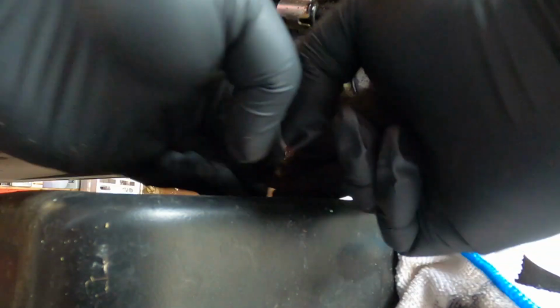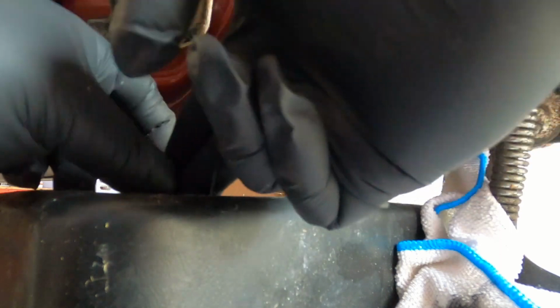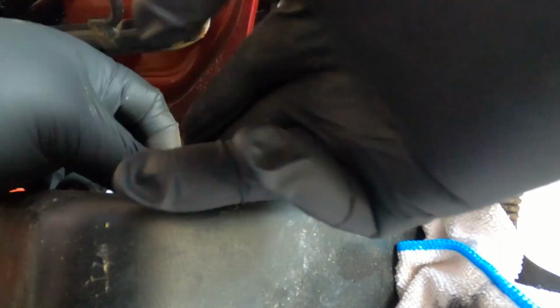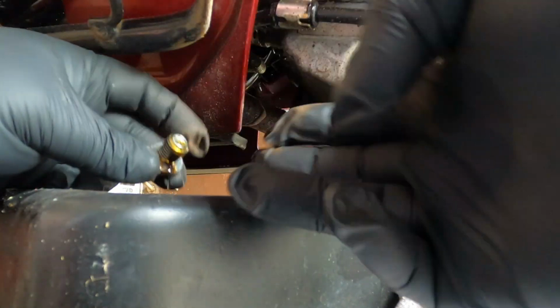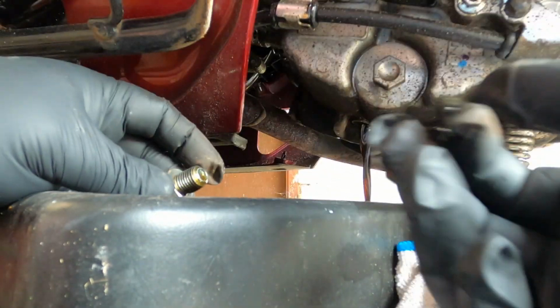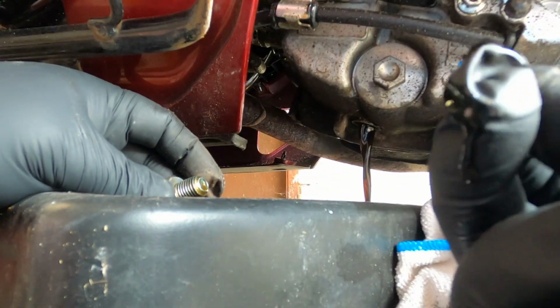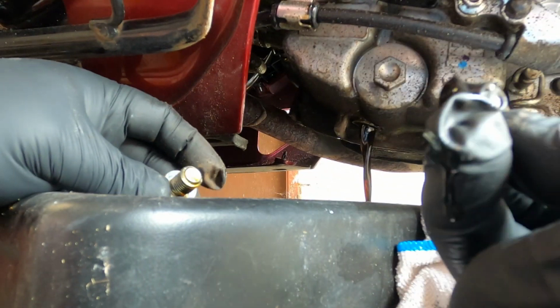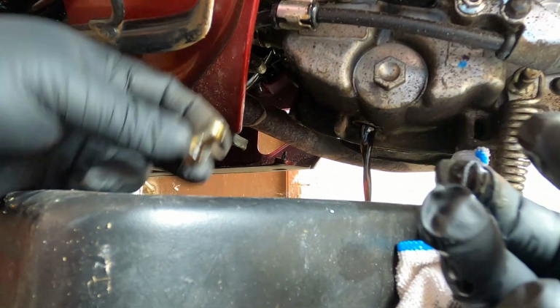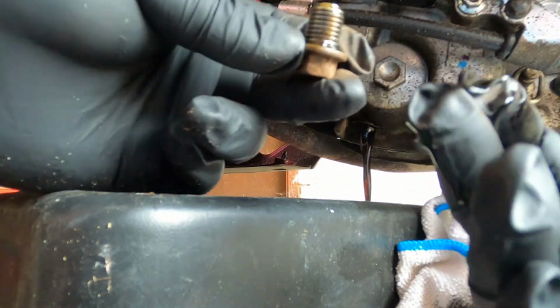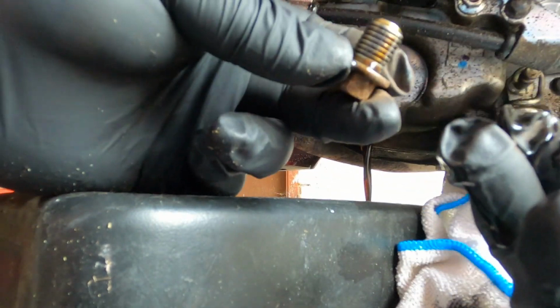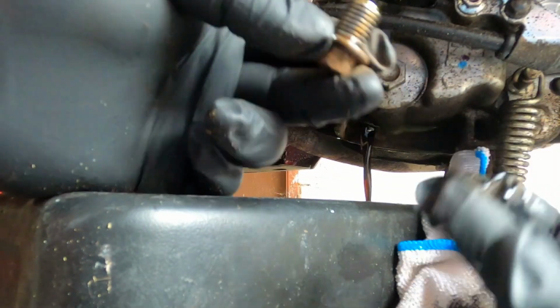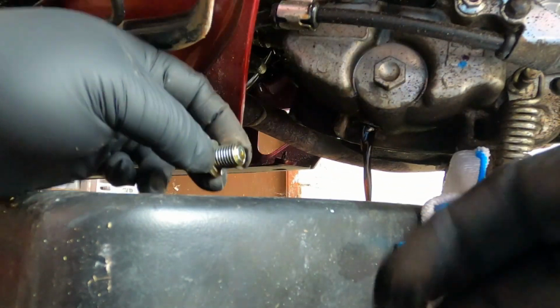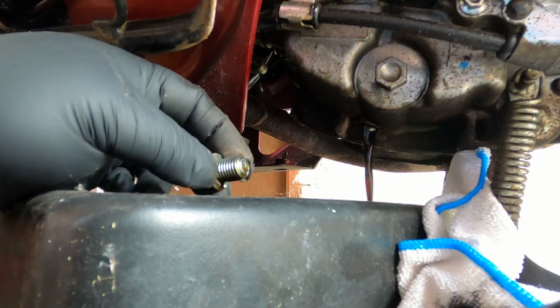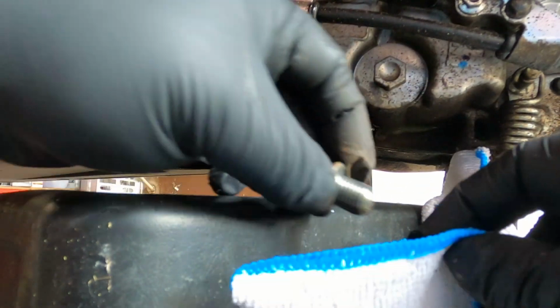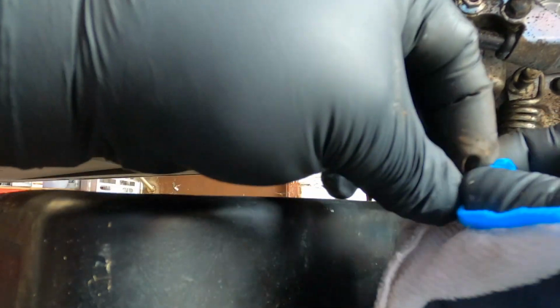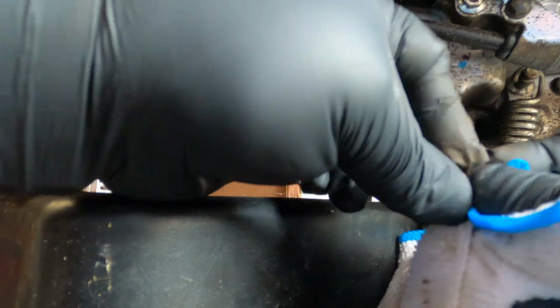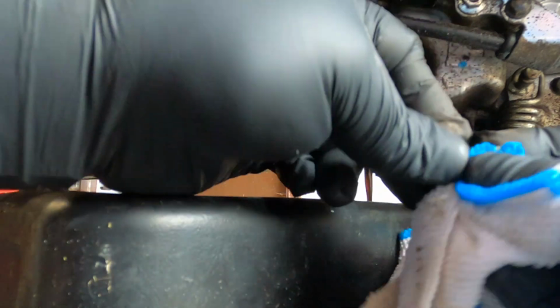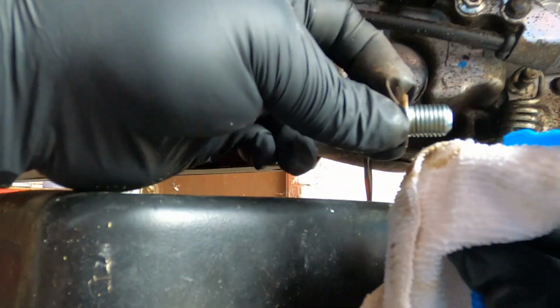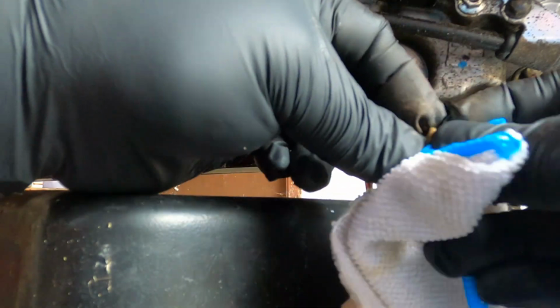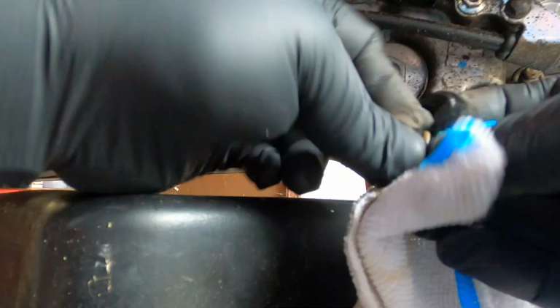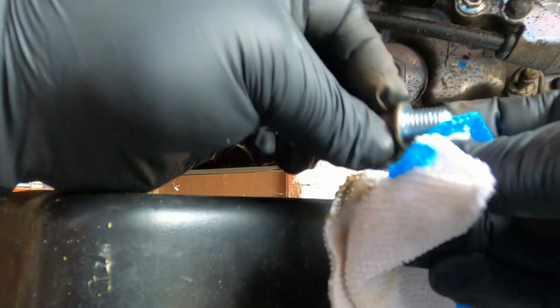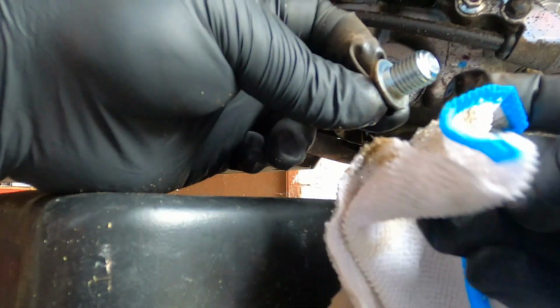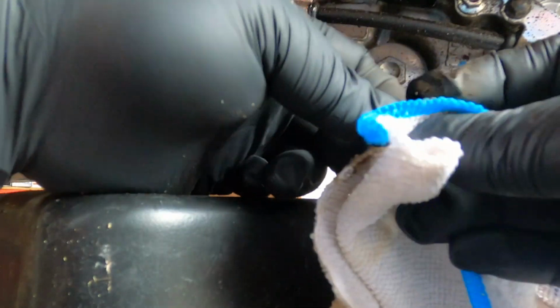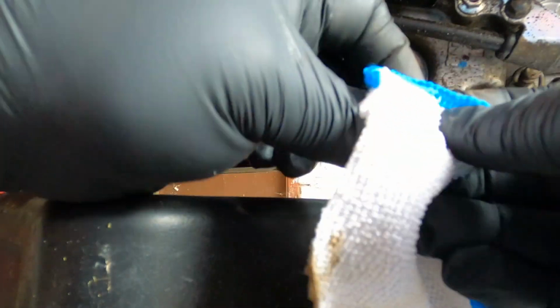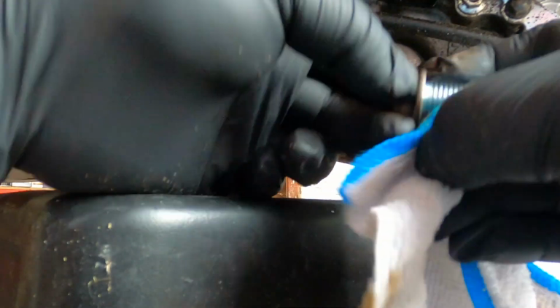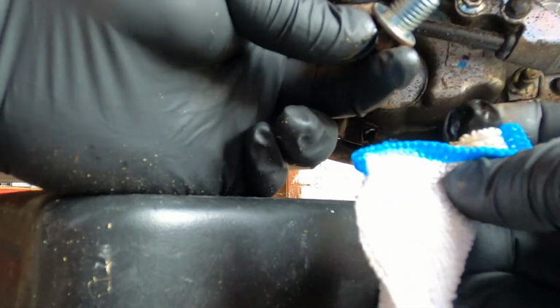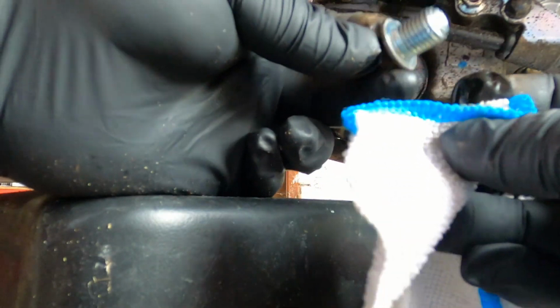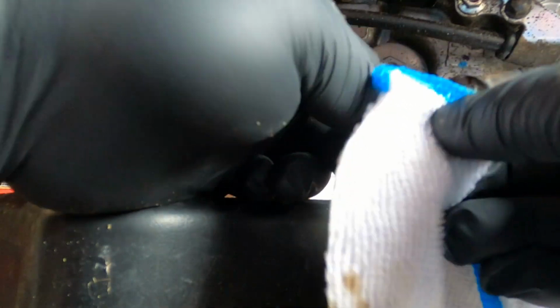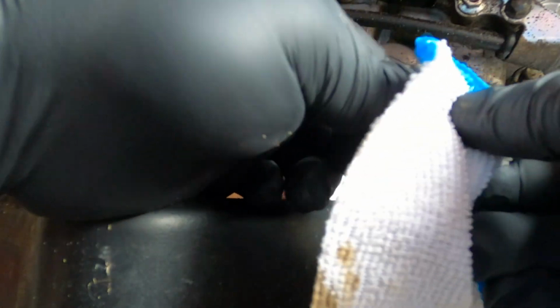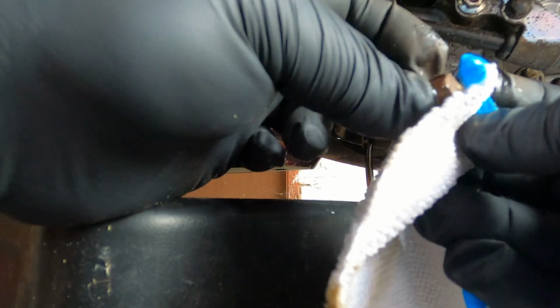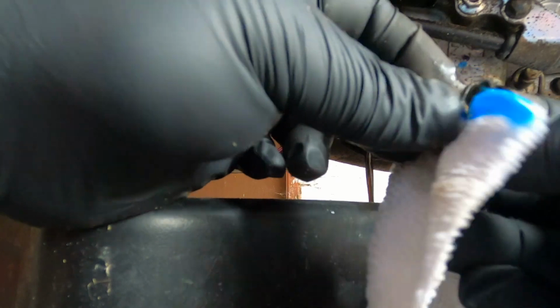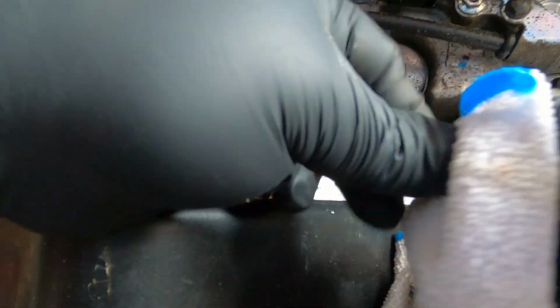Oh, there we go. So yeah, the oil is actually still quite clean - it's what I would expect for a thousand mile oil, nice and clean and clear. No debris on the sump plug.